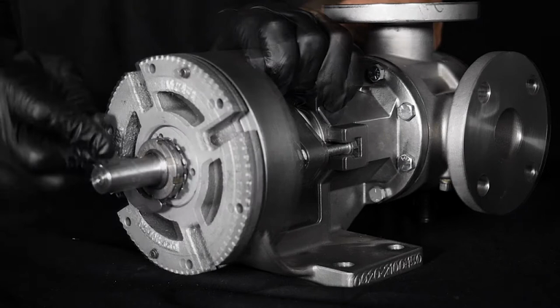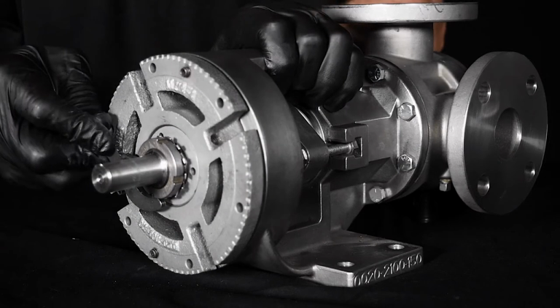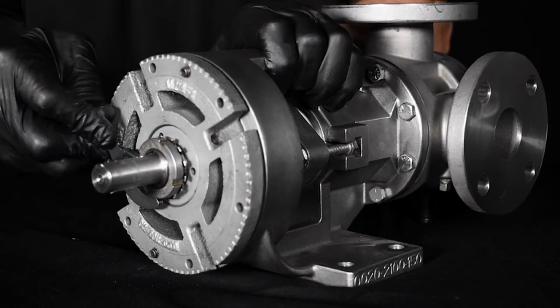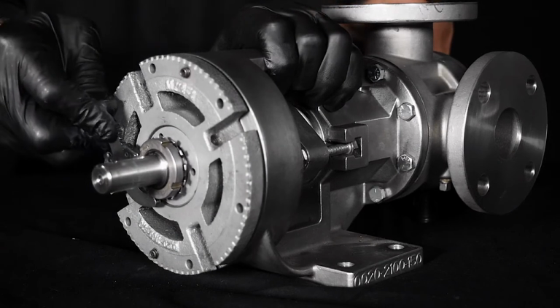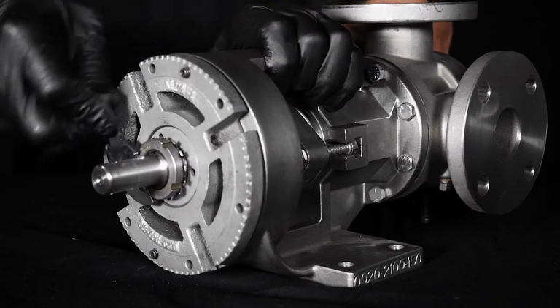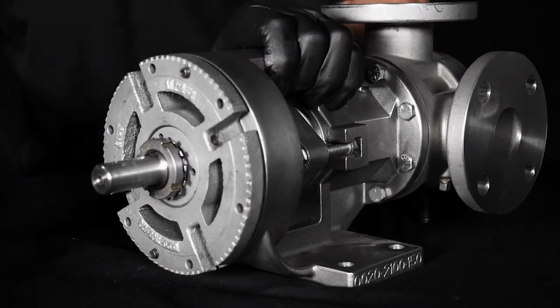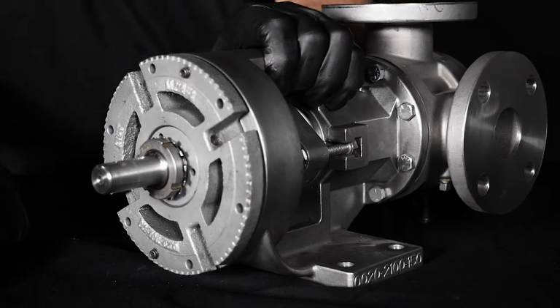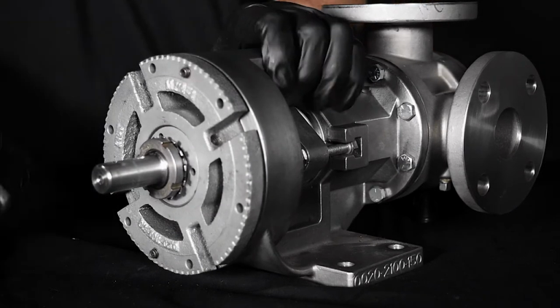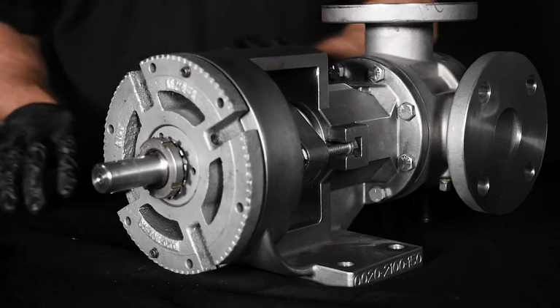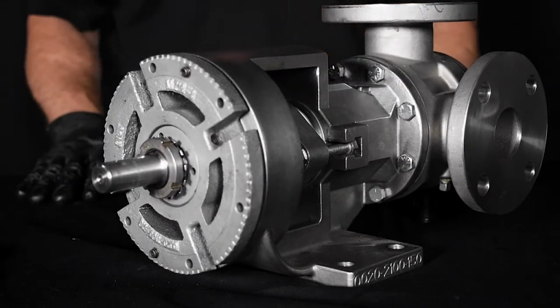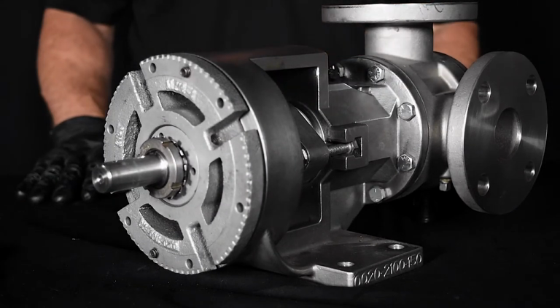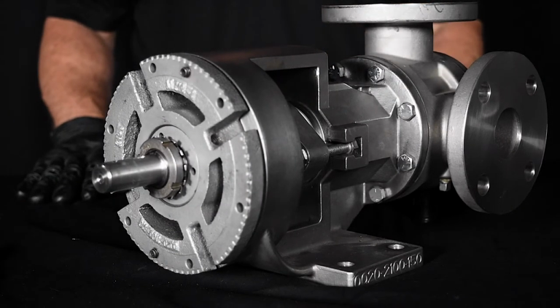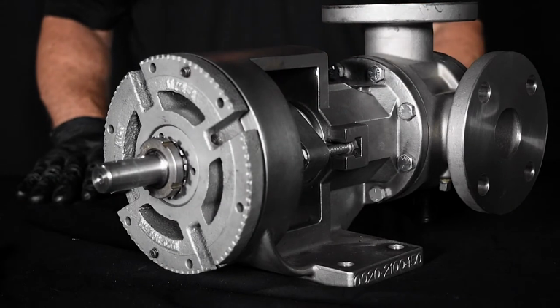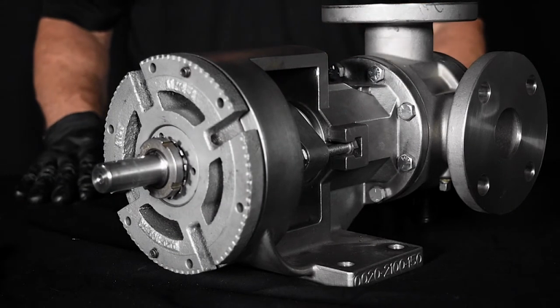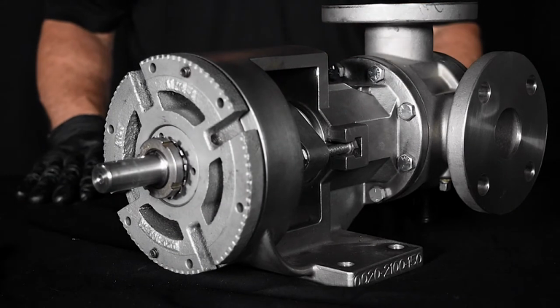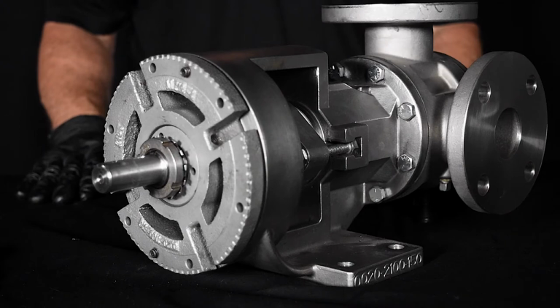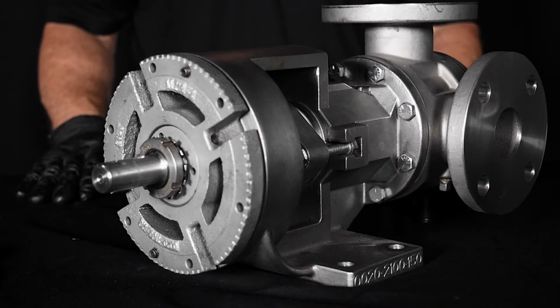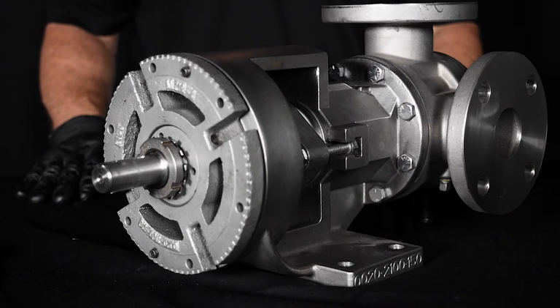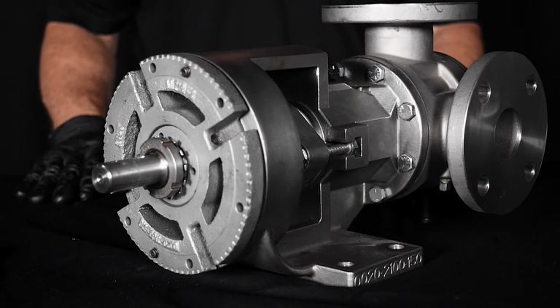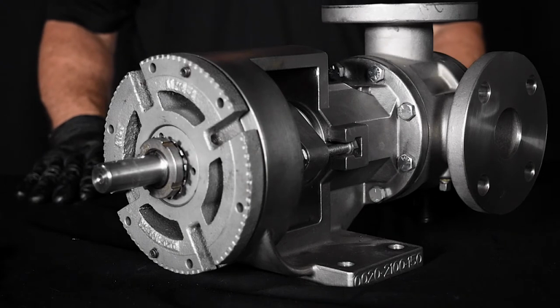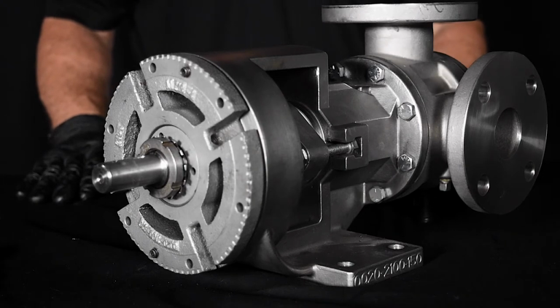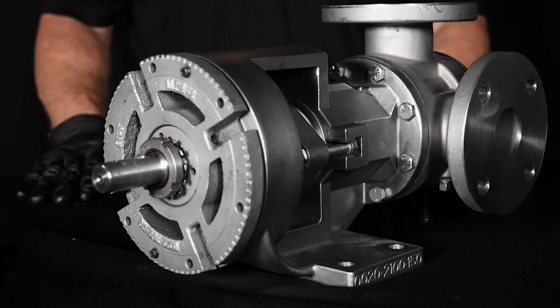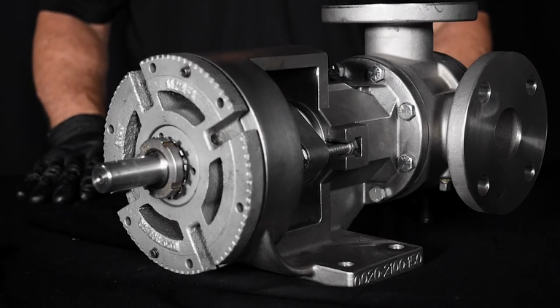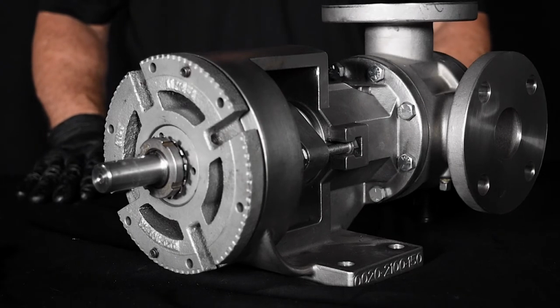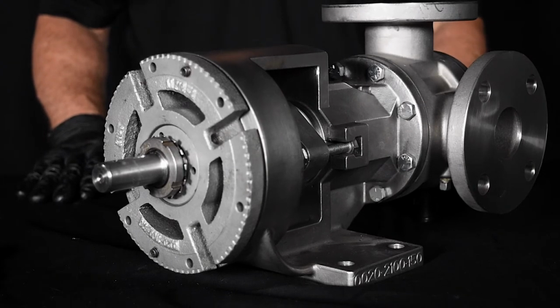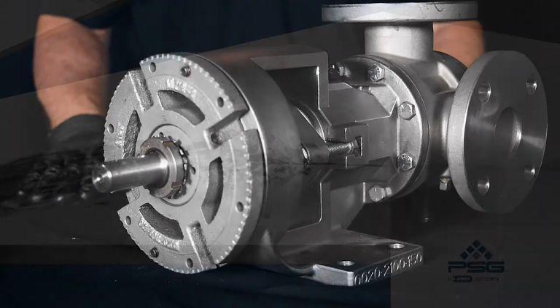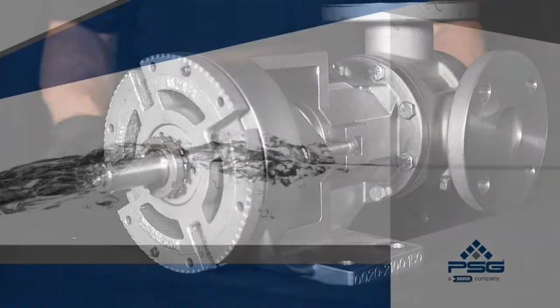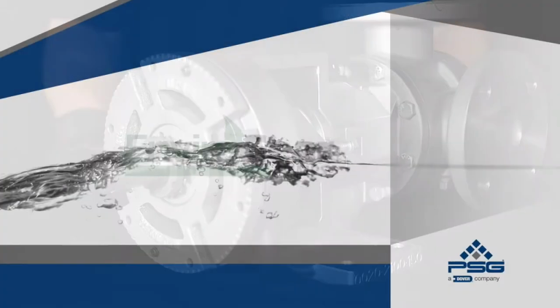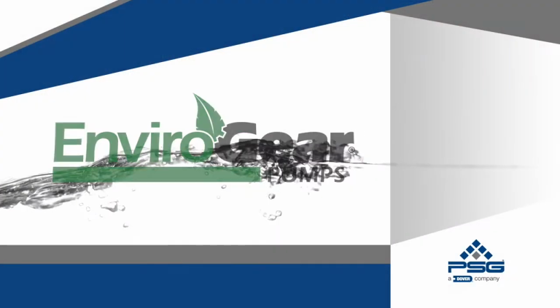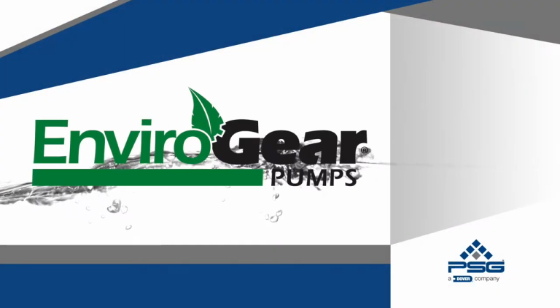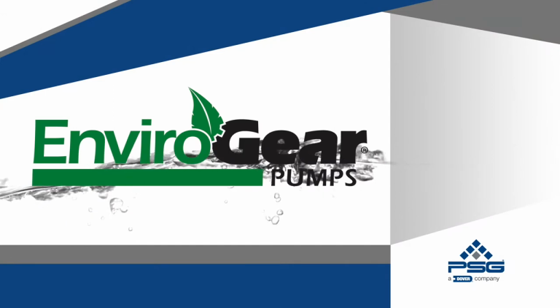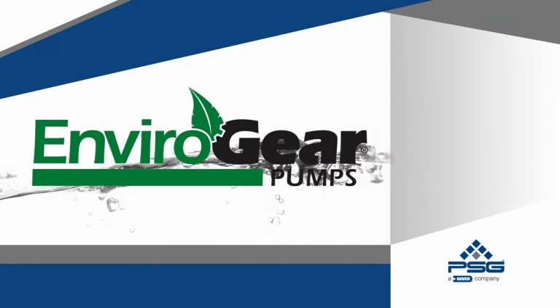The new mechanical seal has been installed and your pump is ready for operation. Thank you for watching. For more information on complete pump repair, please refer to the instruction manual.